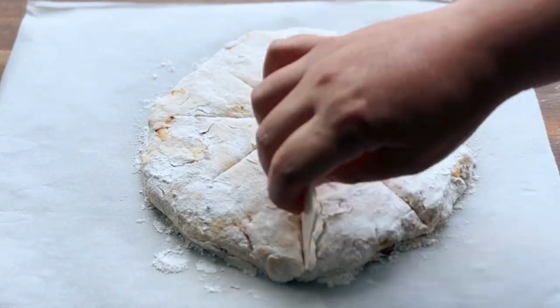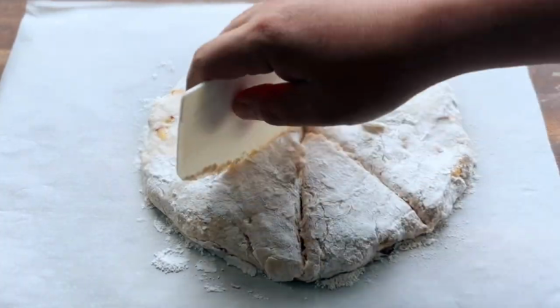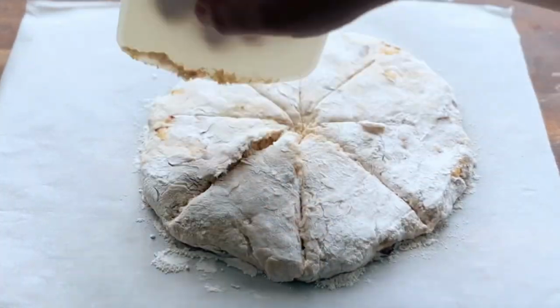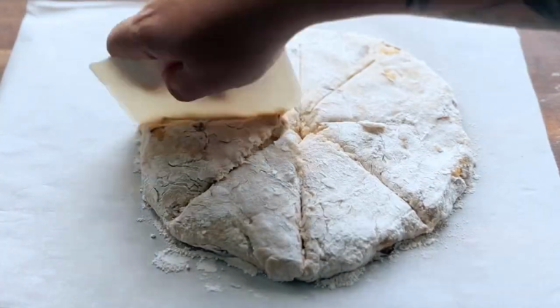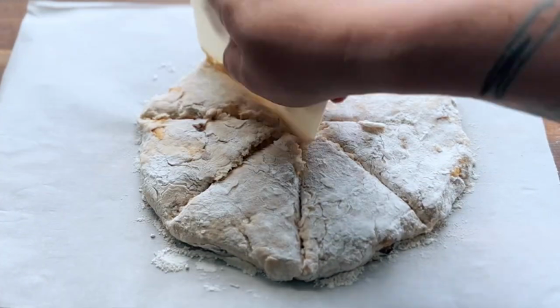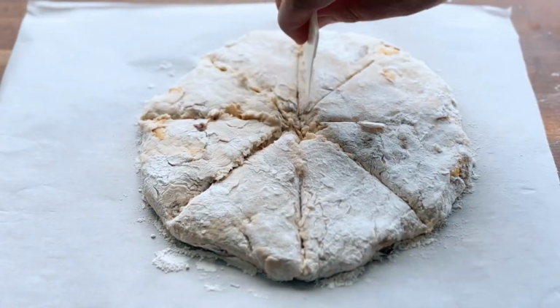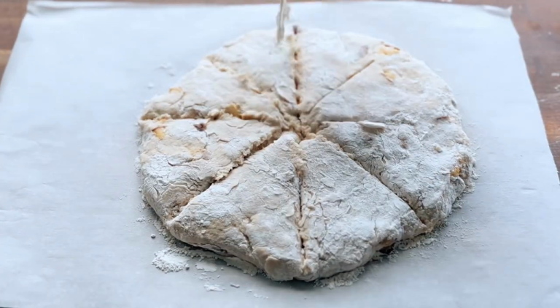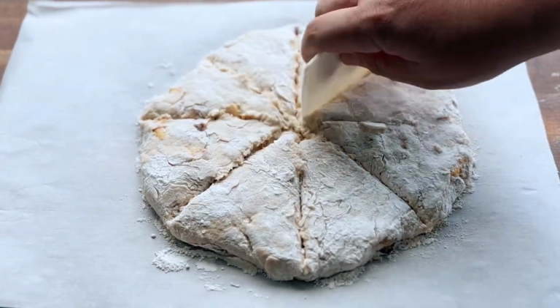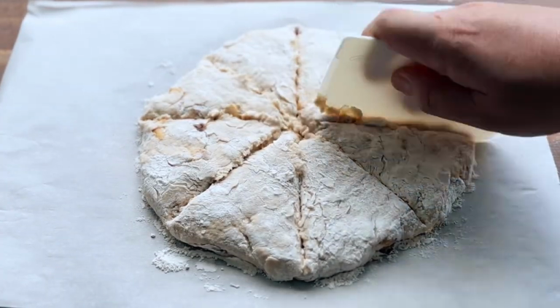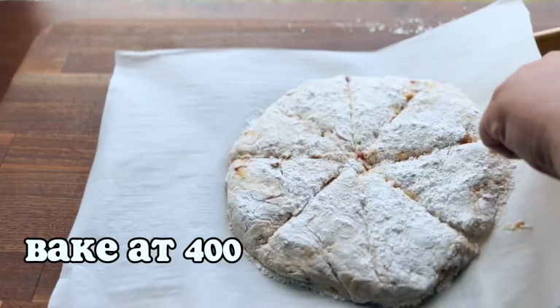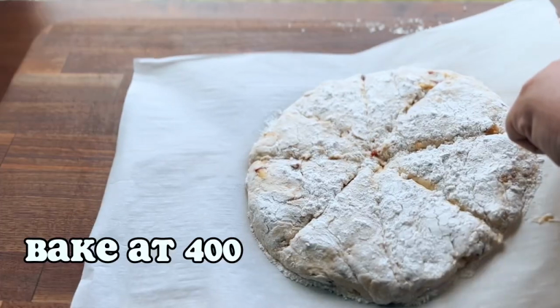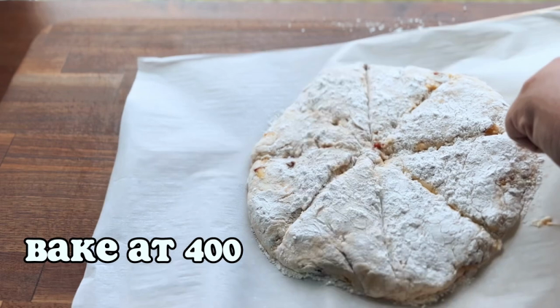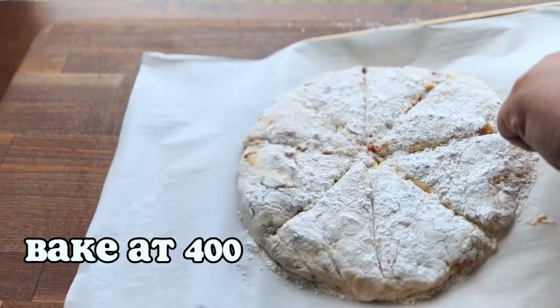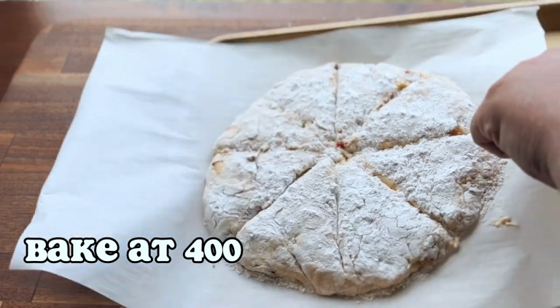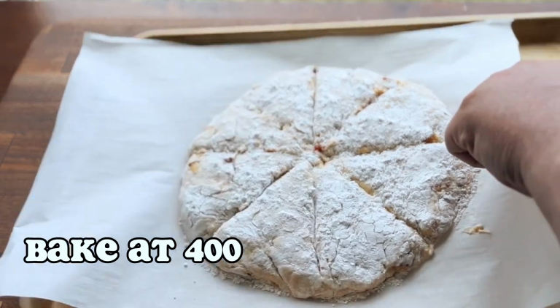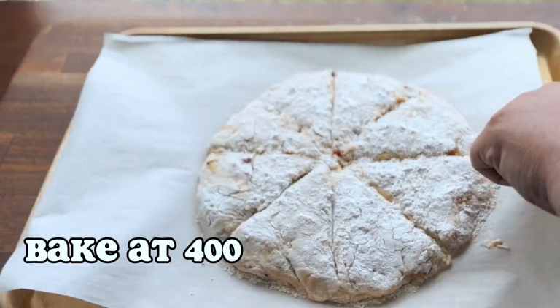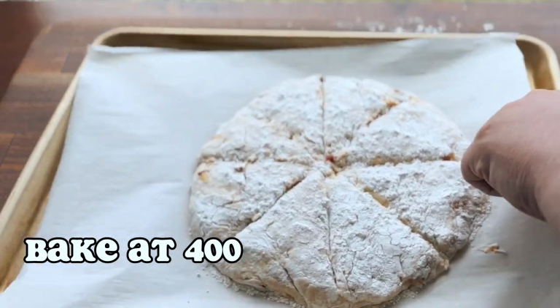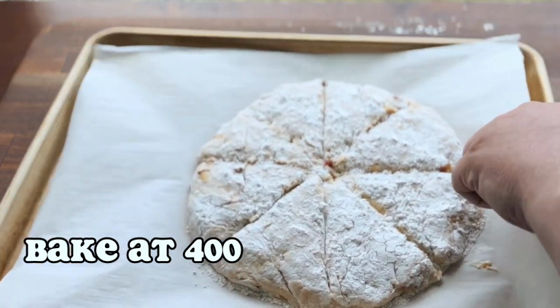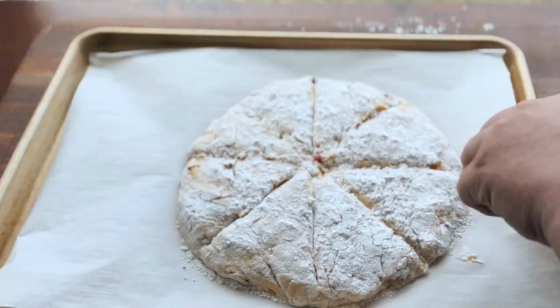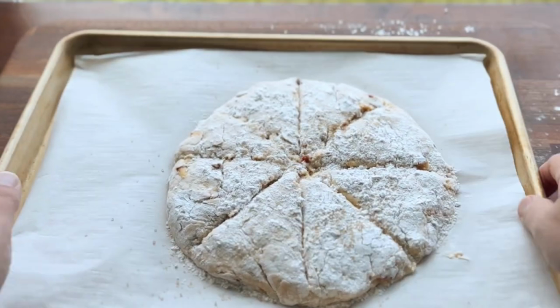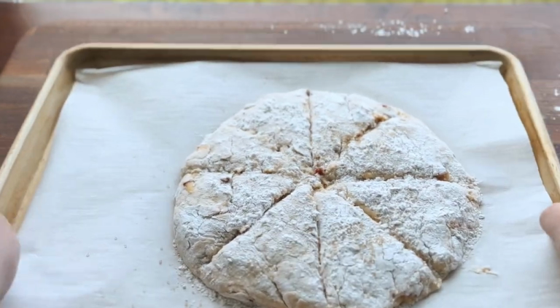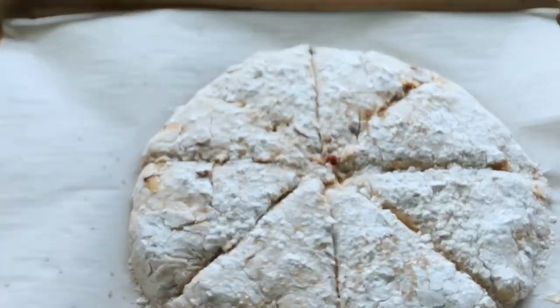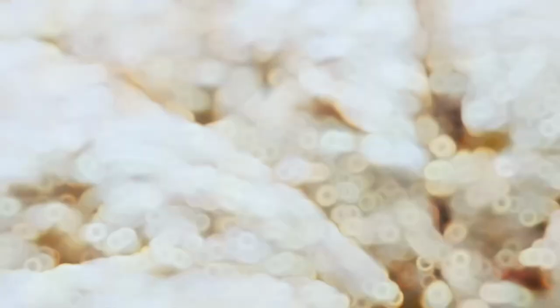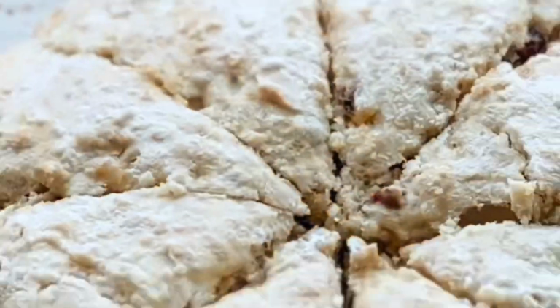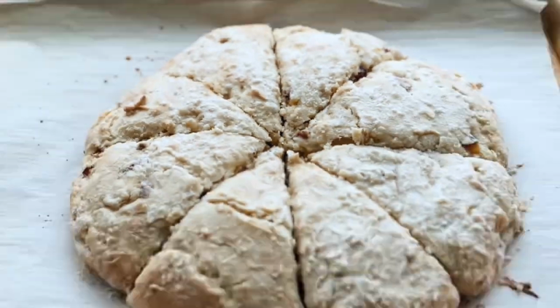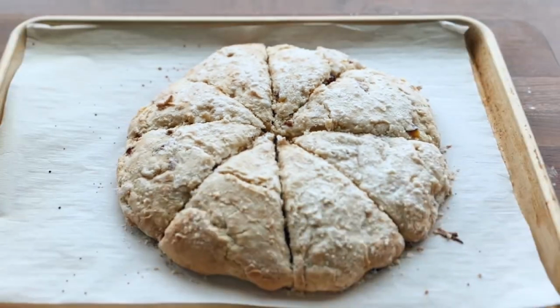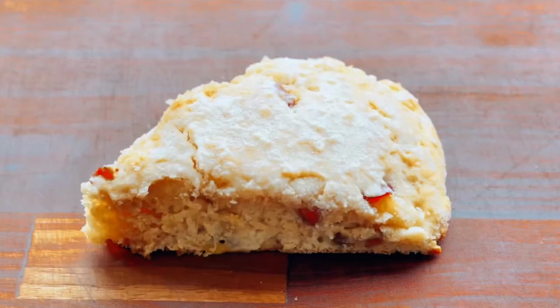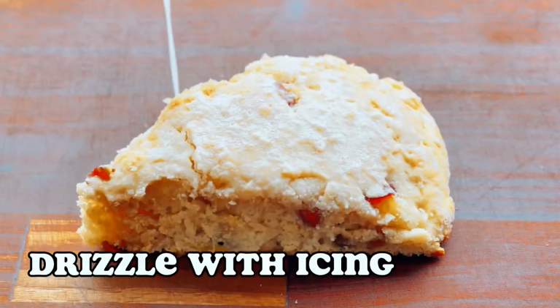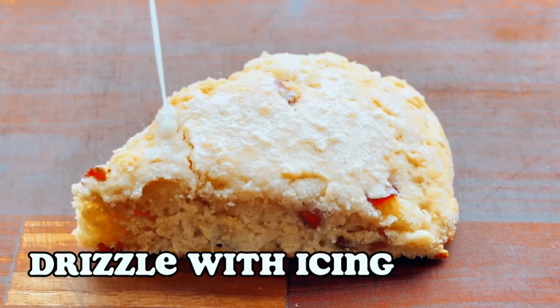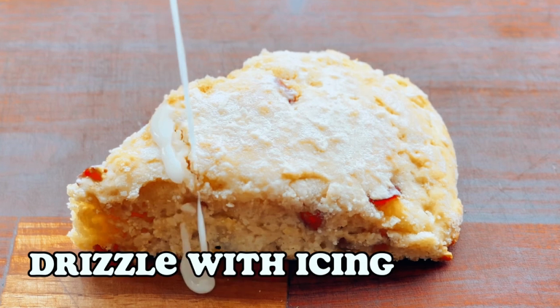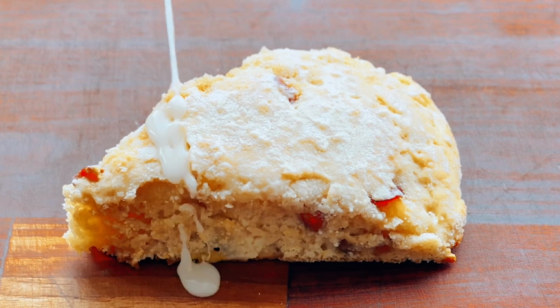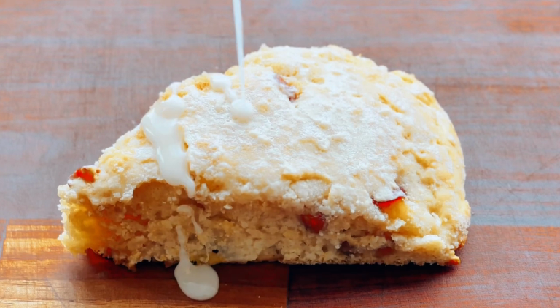Now you practice your pizza cutting skills. Here's a quick little pro move: if you do everything on the parchment, then you can just slide it under the pan. Now we bake. Once cooled, drizzle with icing.